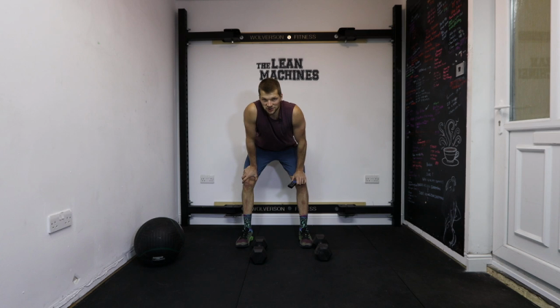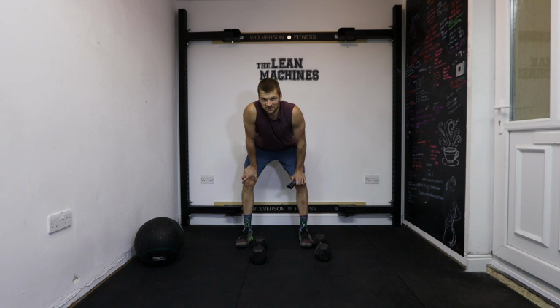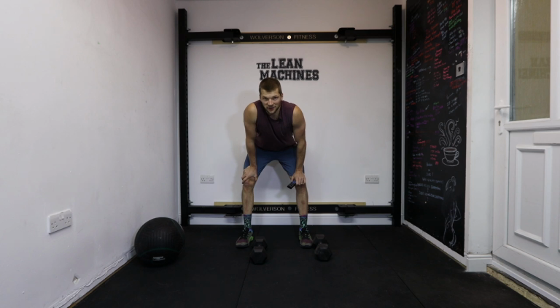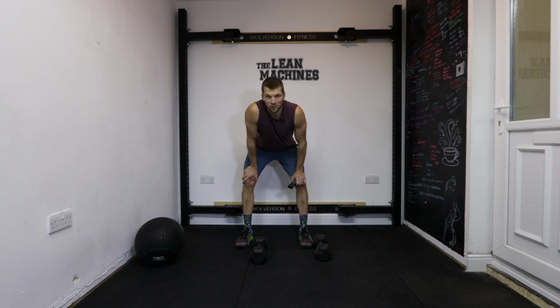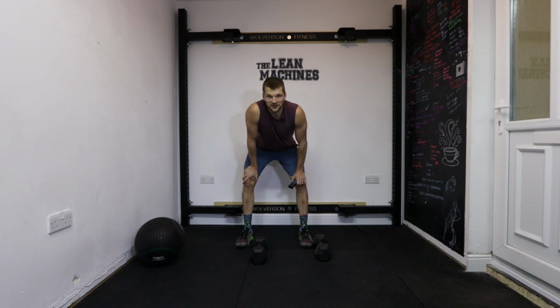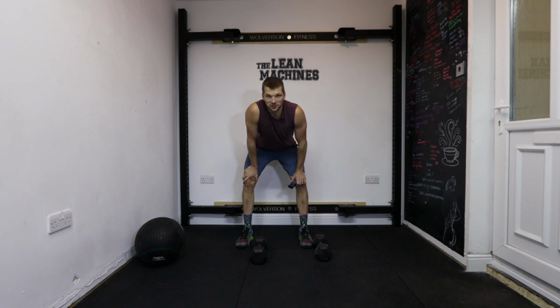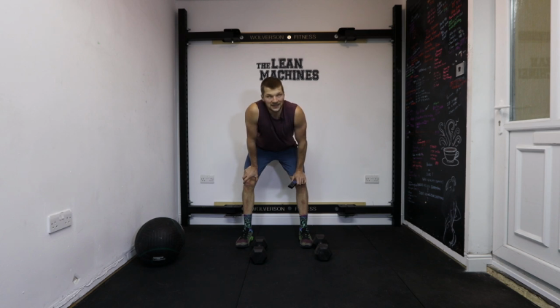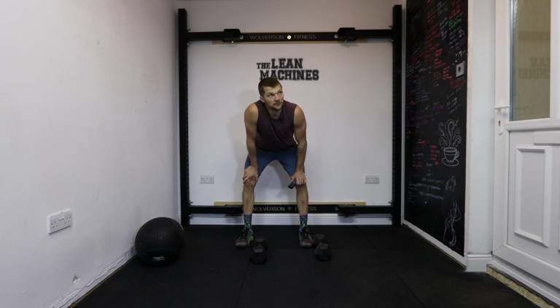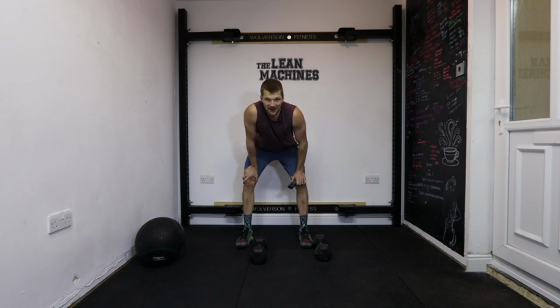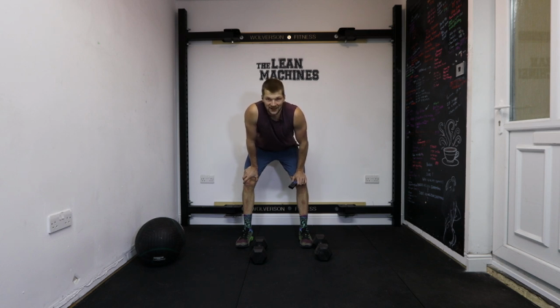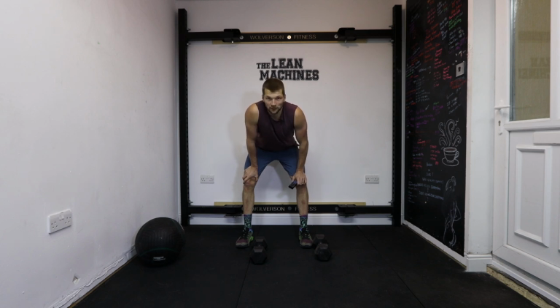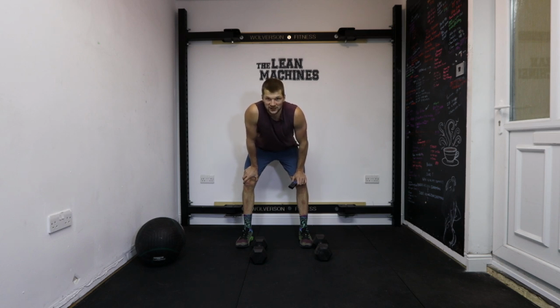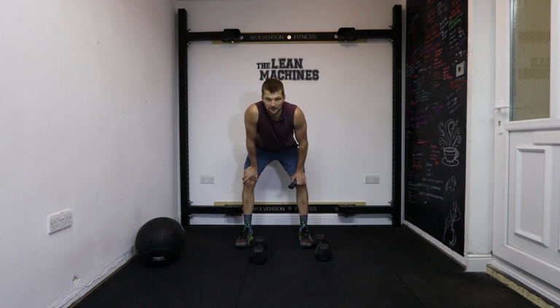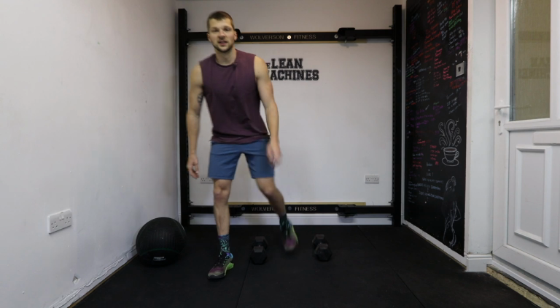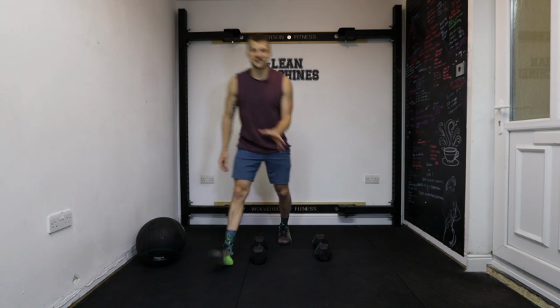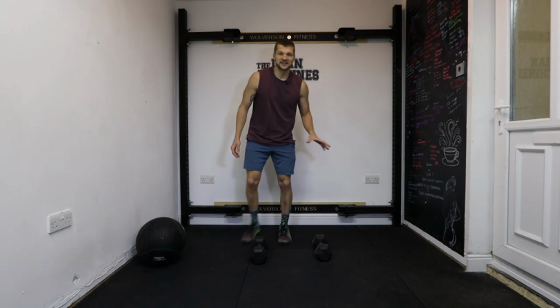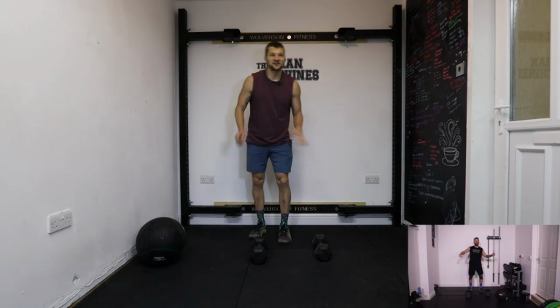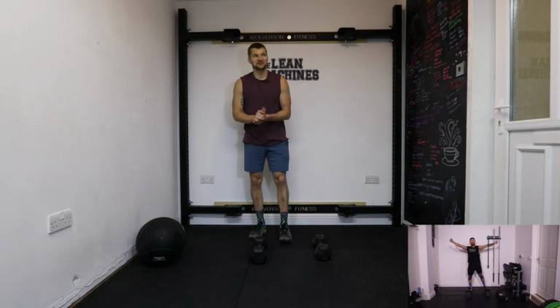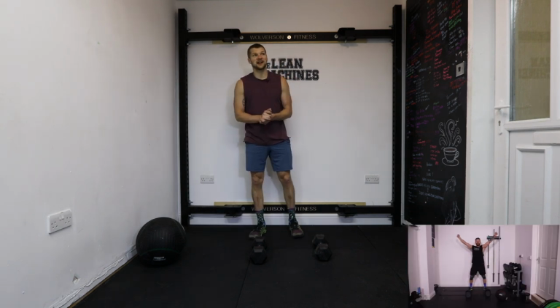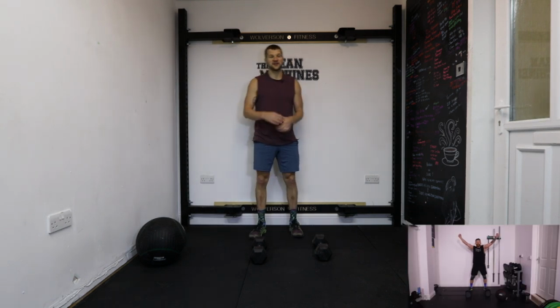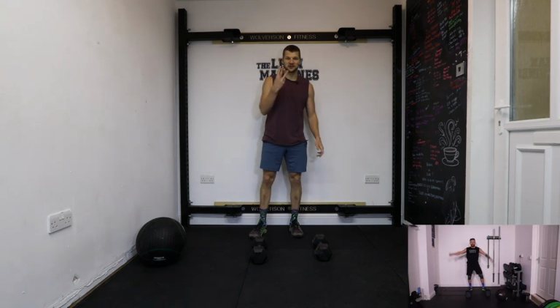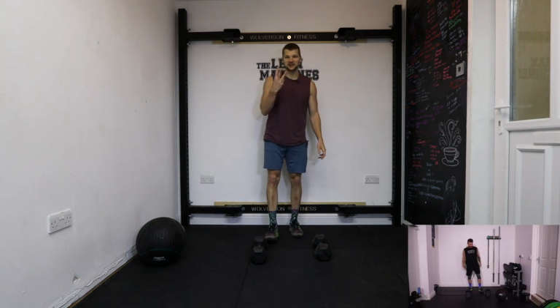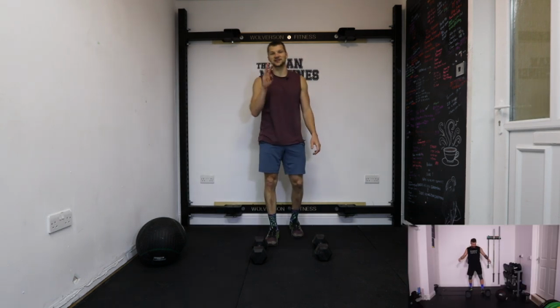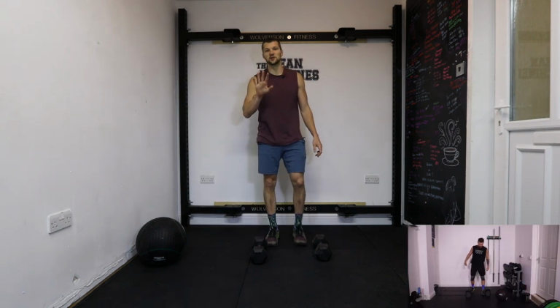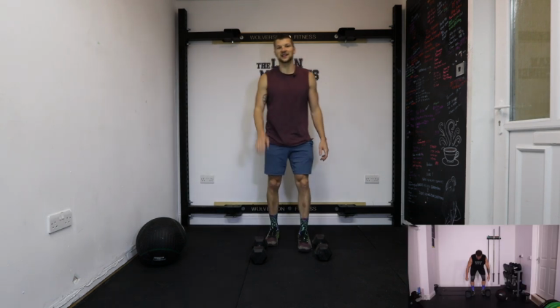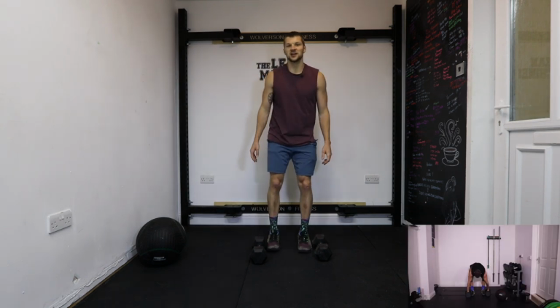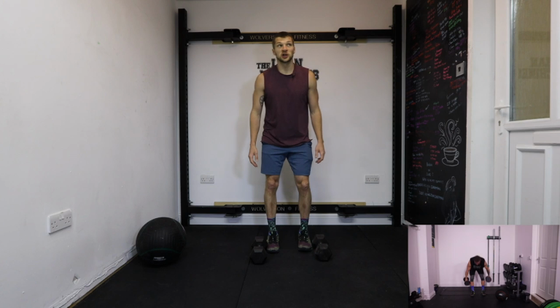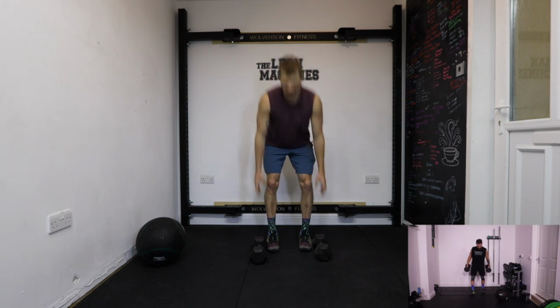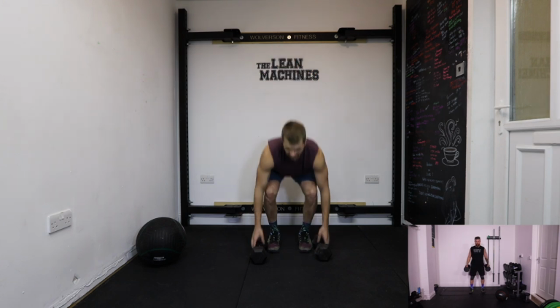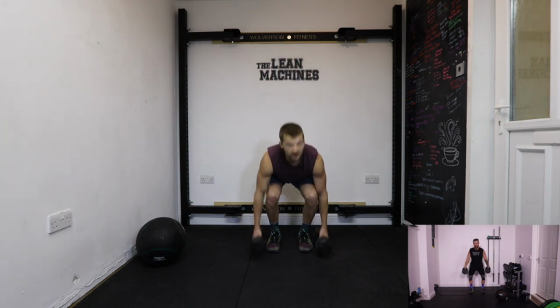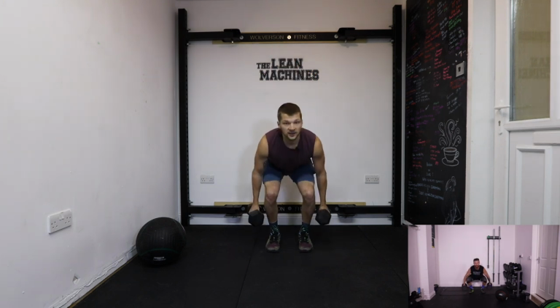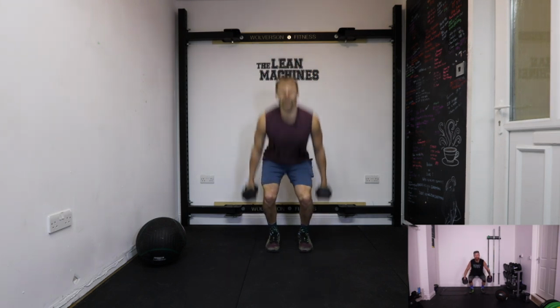Now's your time to go and get a warm-up if you haven't already. Meet me back here and we're going to start. This is going to get tough — I am going to be out of breath. We're going in three seconds. 40 seconds. Jump squats. Go.